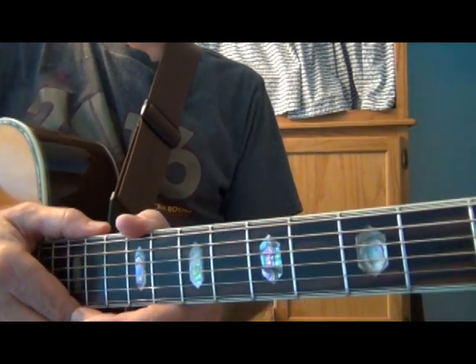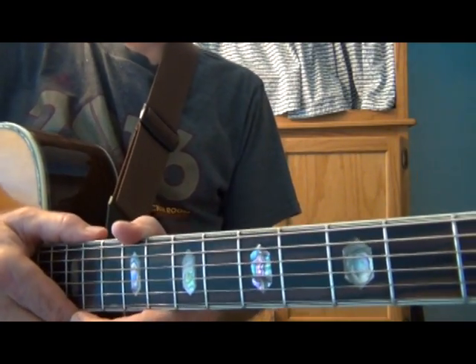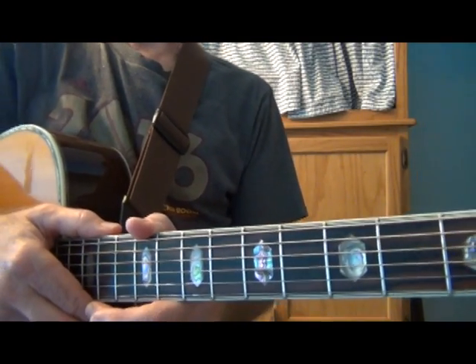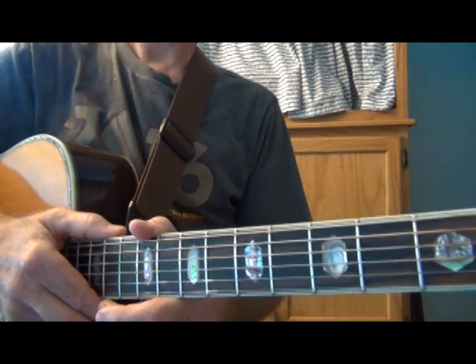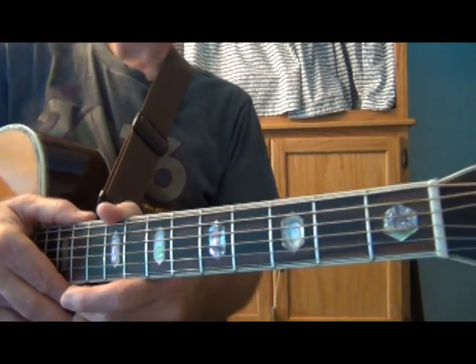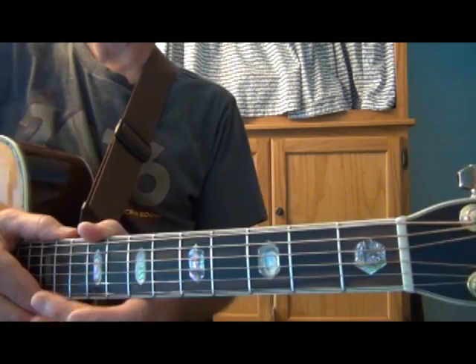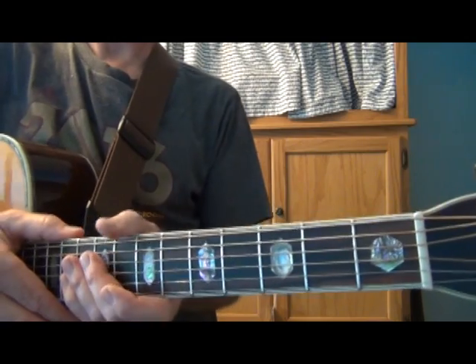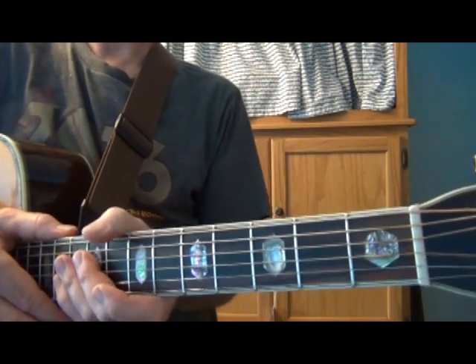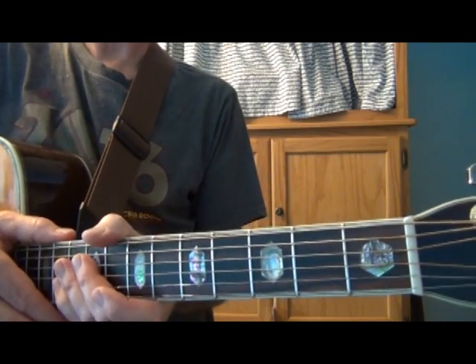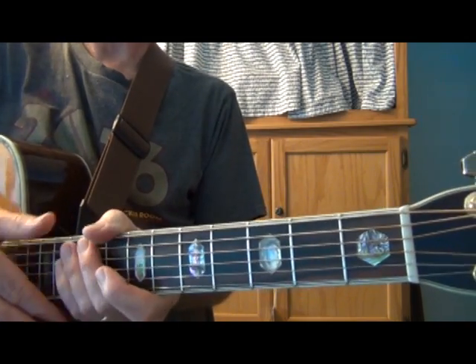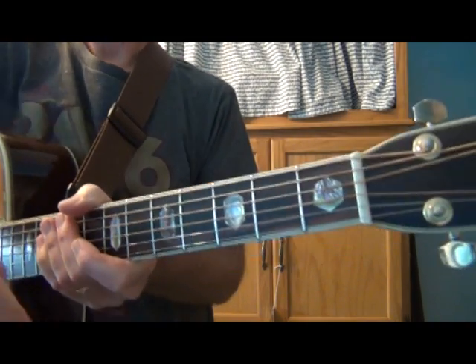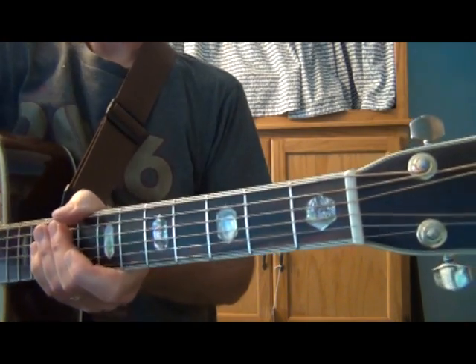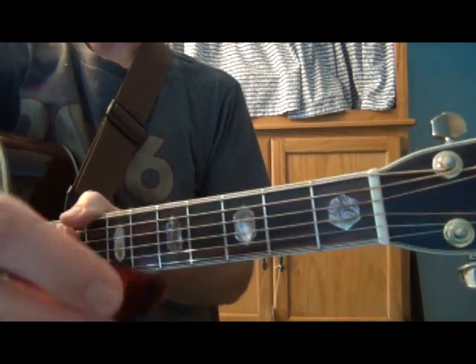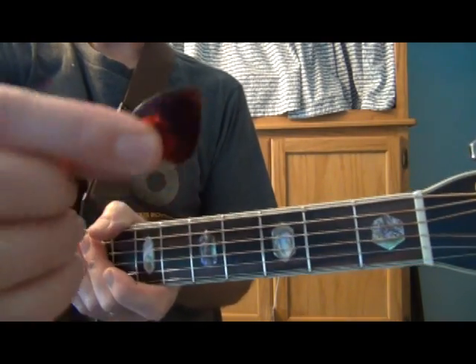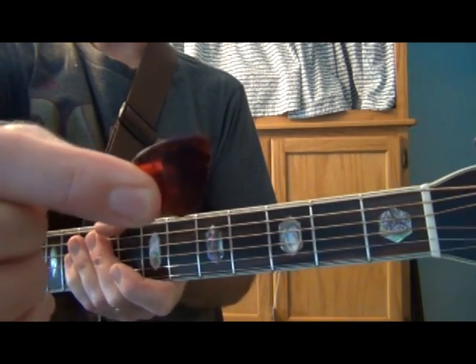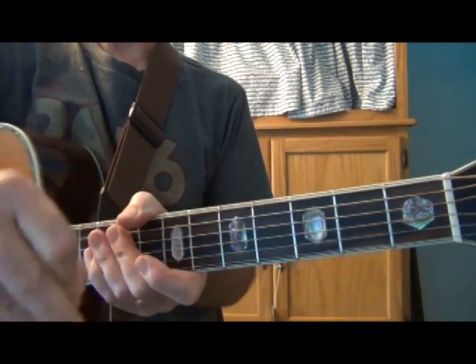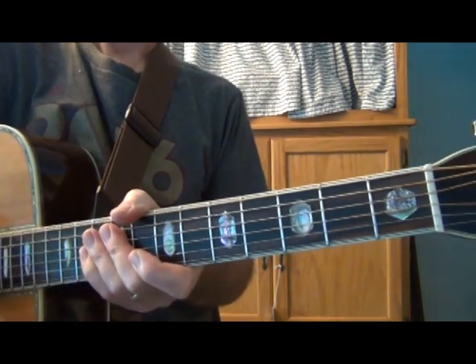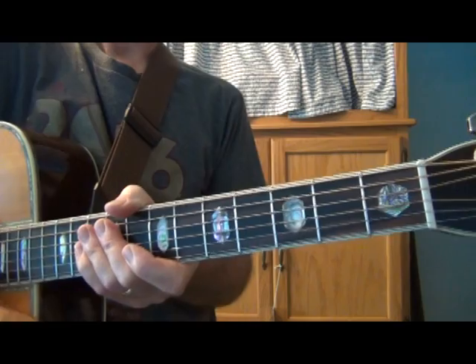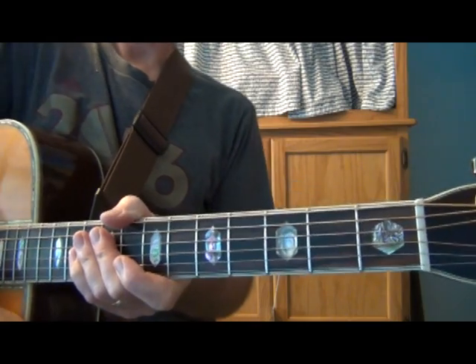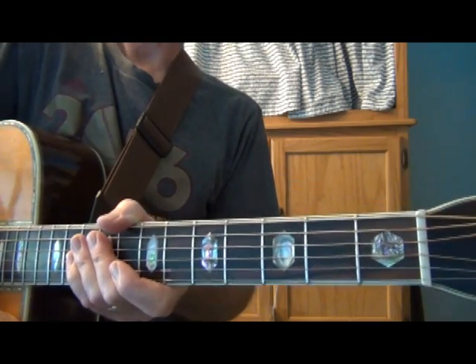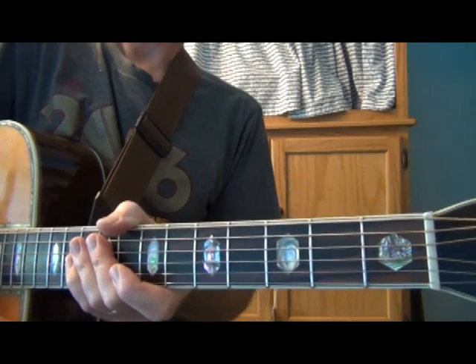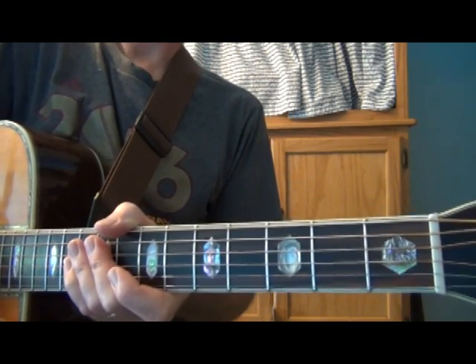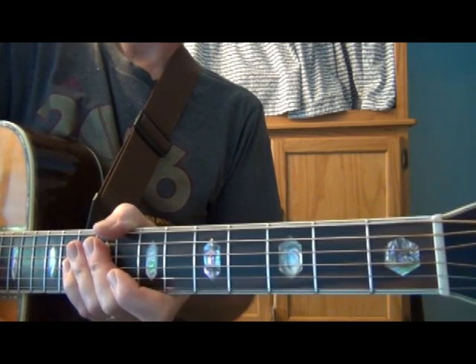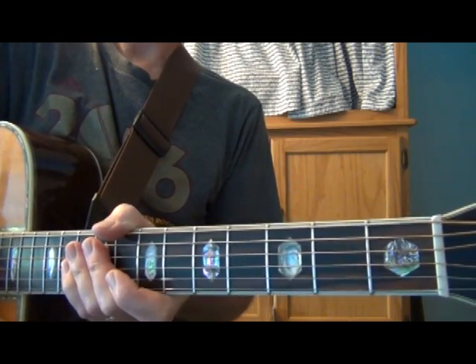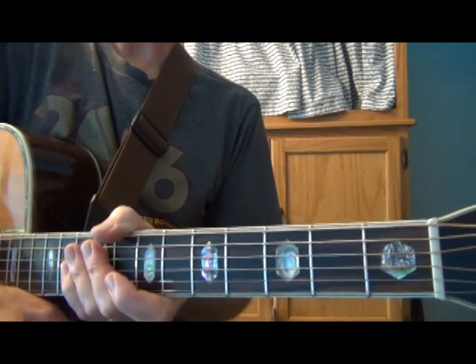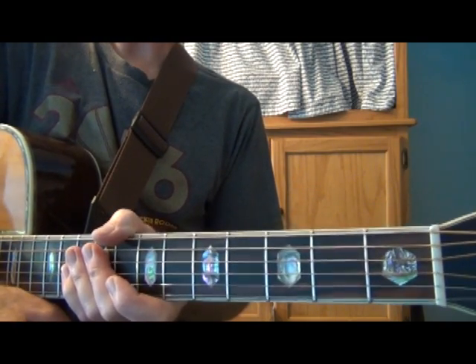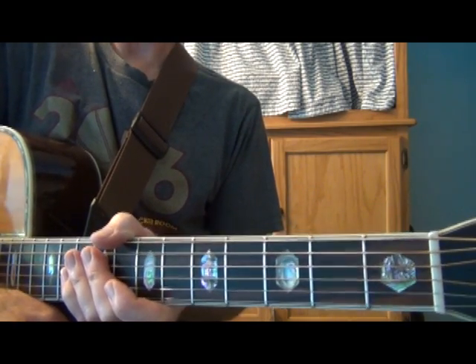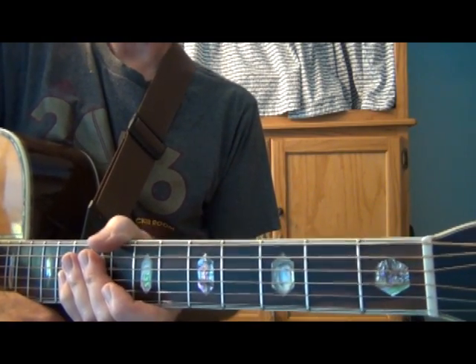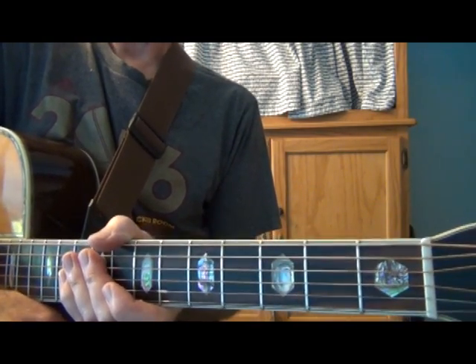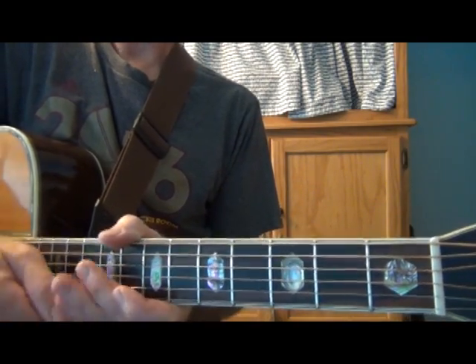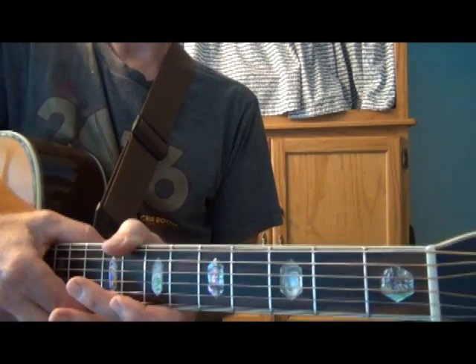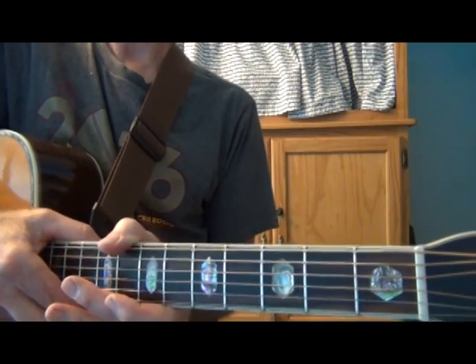Hey everyone, we're going to continue on in the bass note strumming videos, and that's going to be used with a pick. We're going to be in the key of C this time, so first of all we have to learn the notes in the key of C.